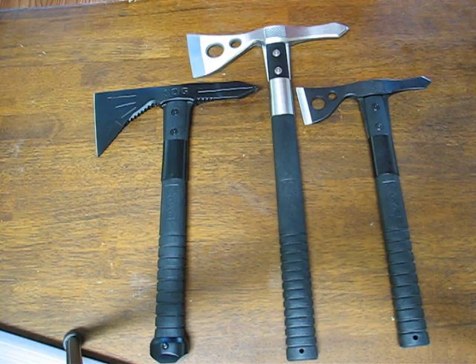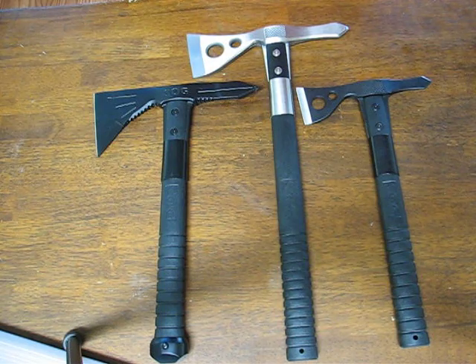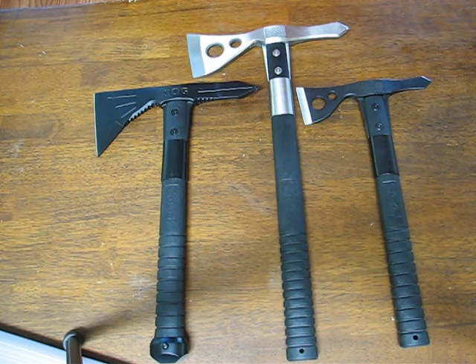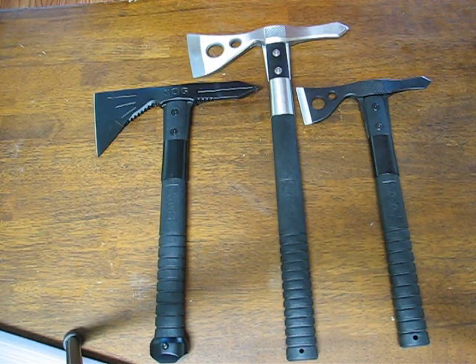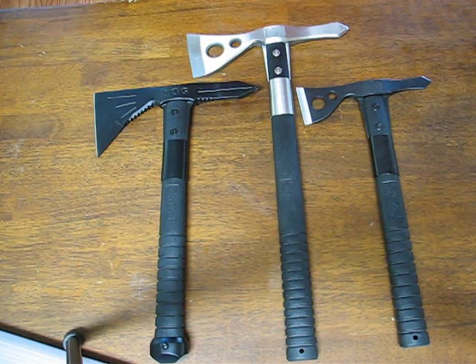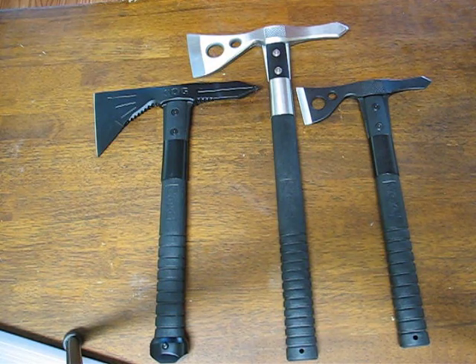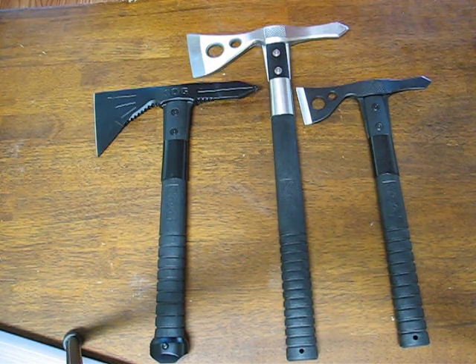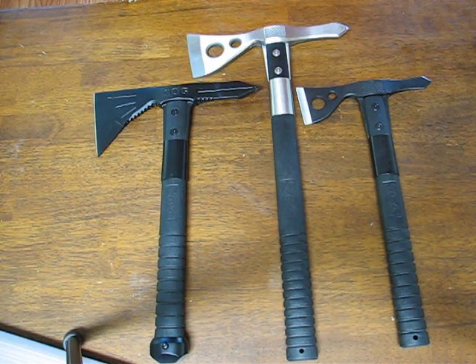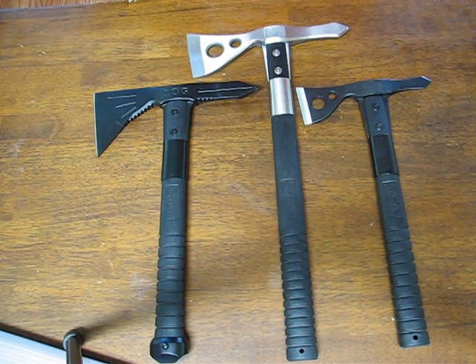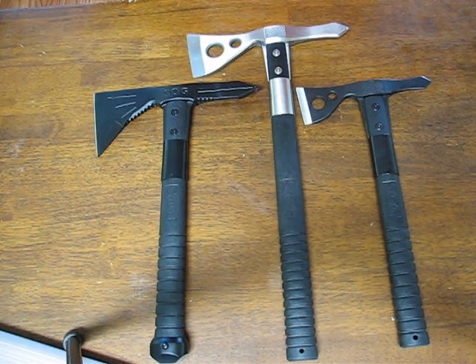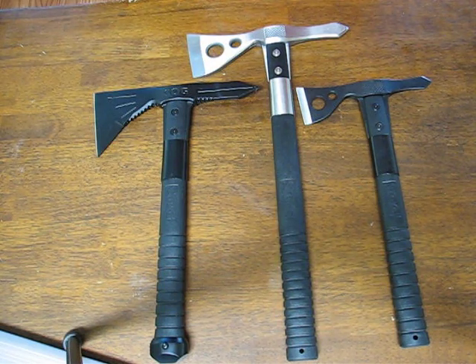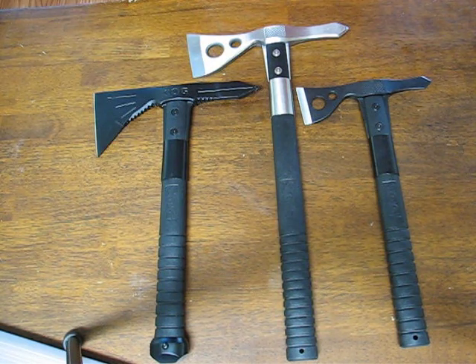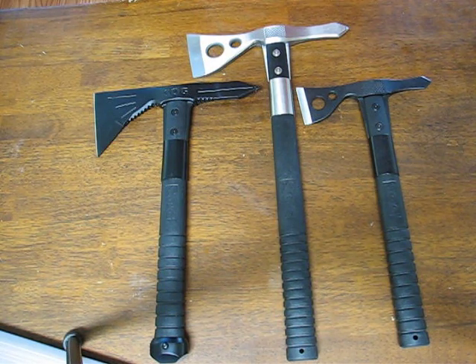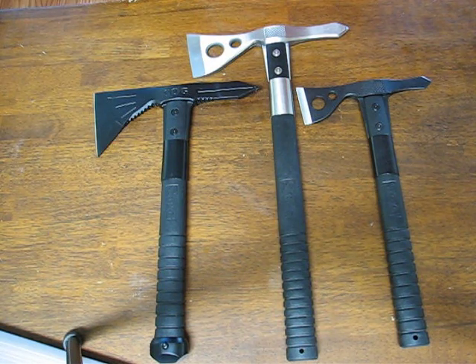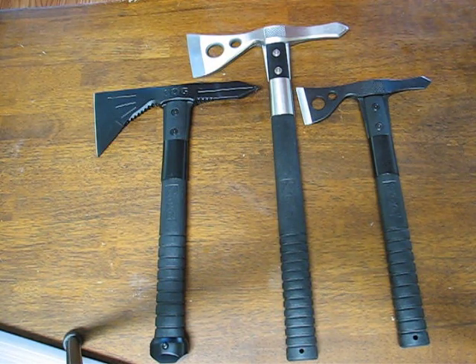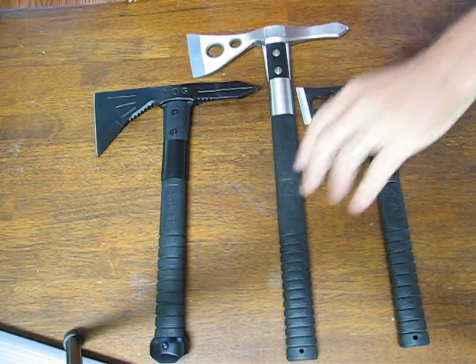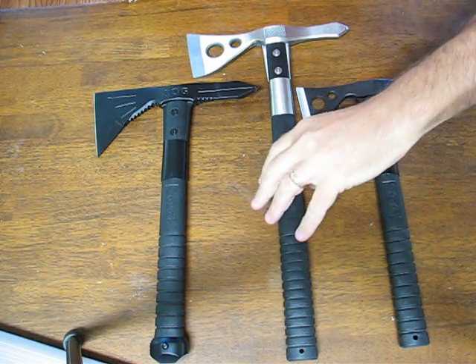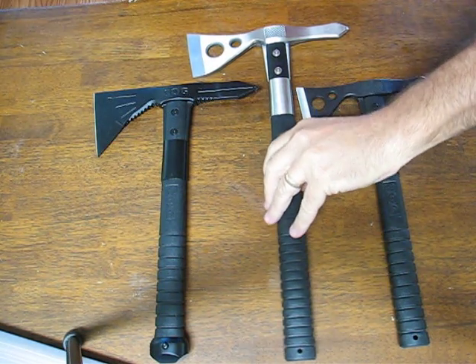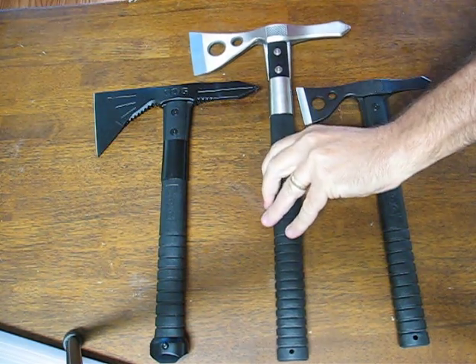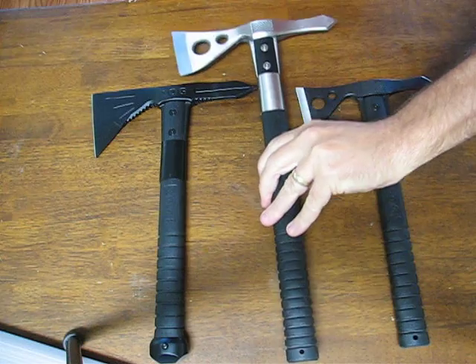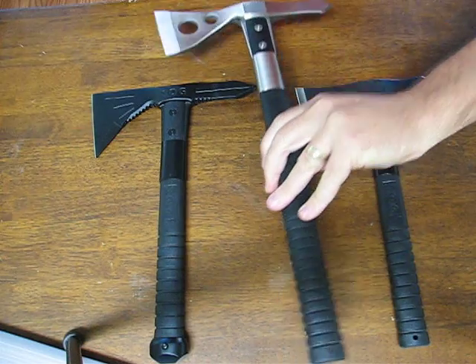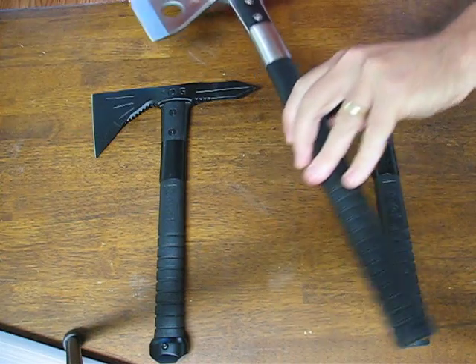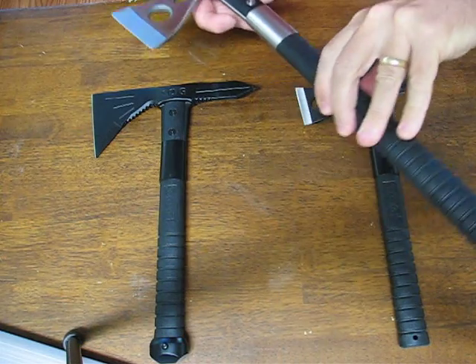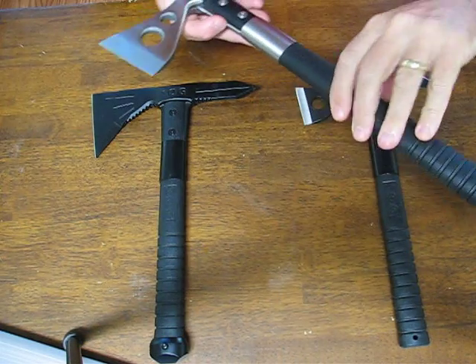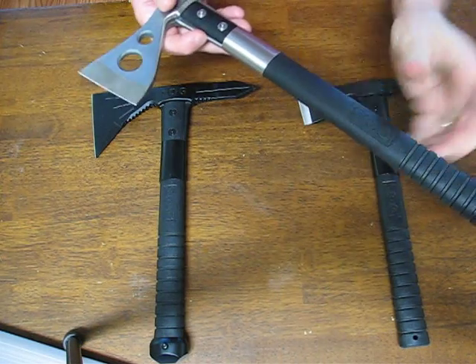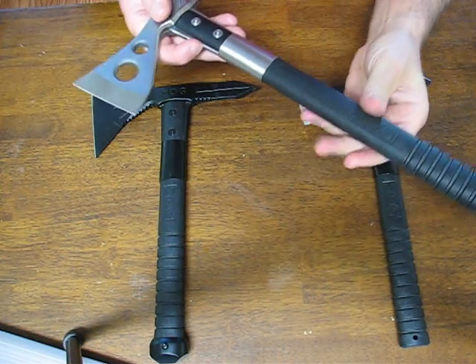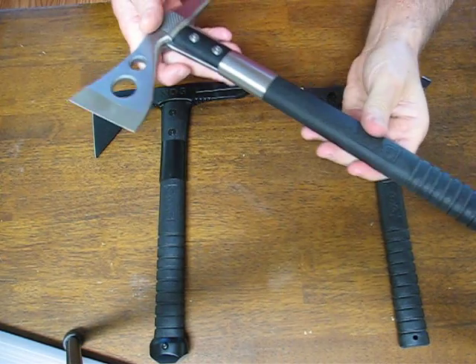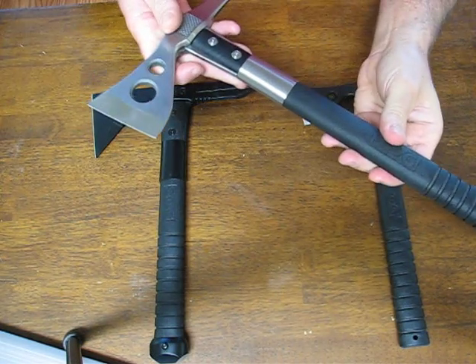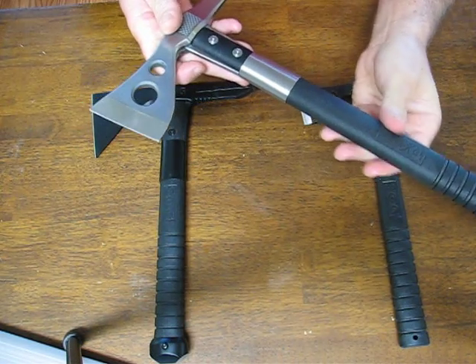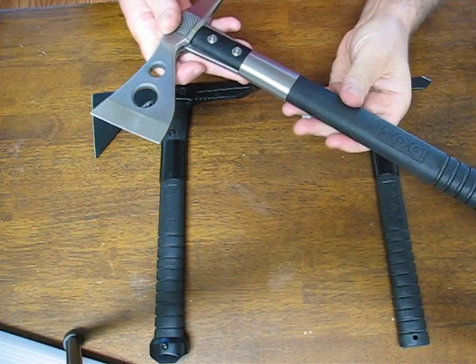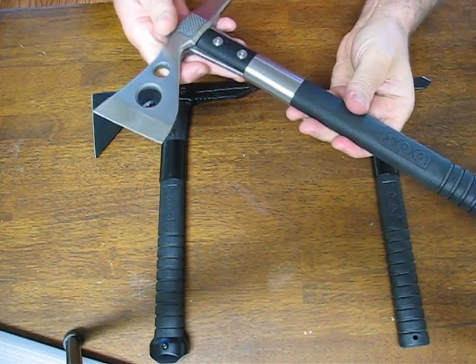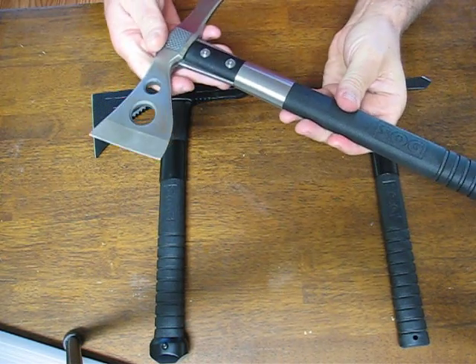Today on OssoGrandeKnives.com we are looking at the SOG Tactical Tomahawk with a satin finish, model F01P.